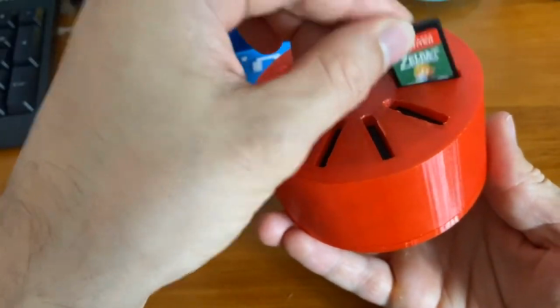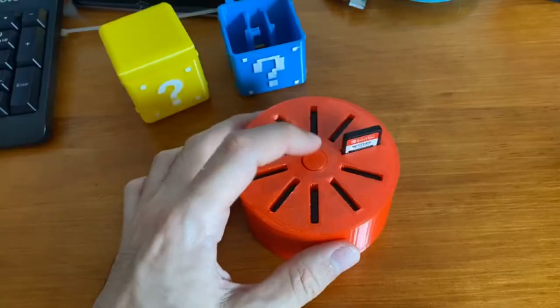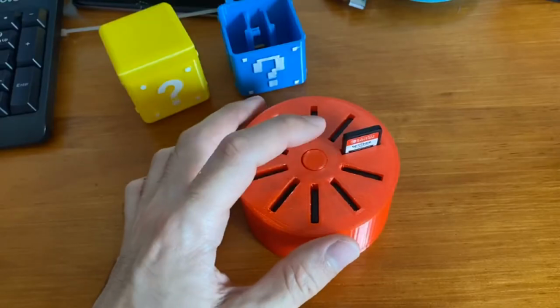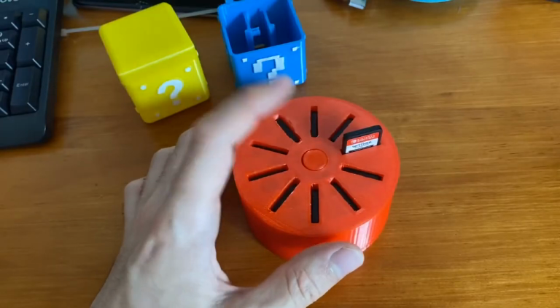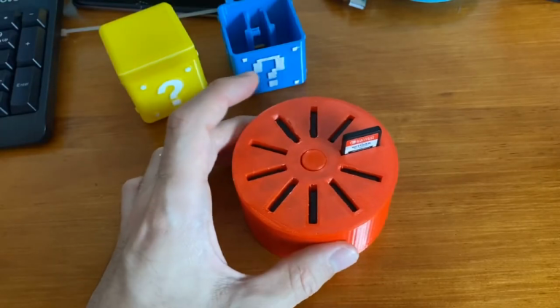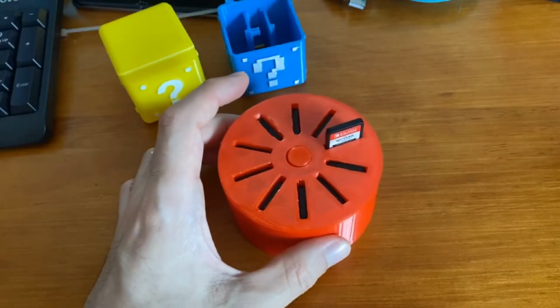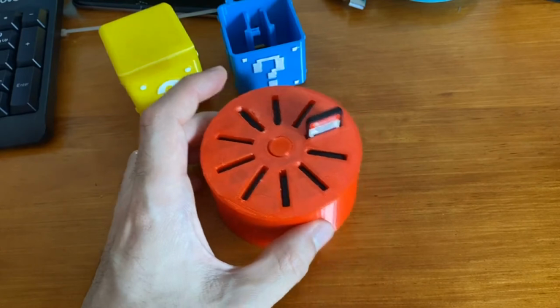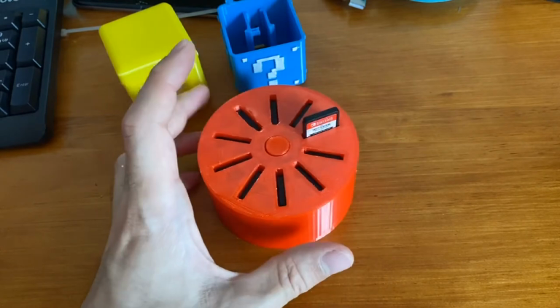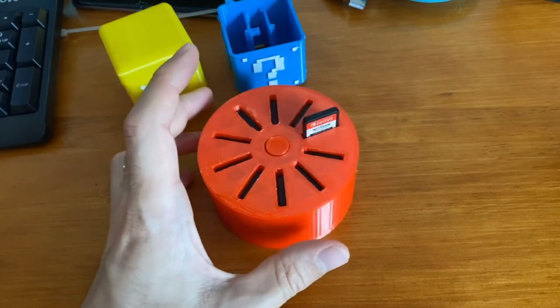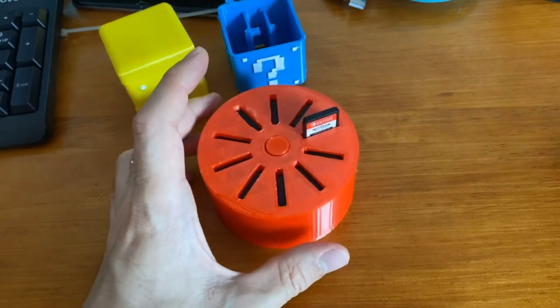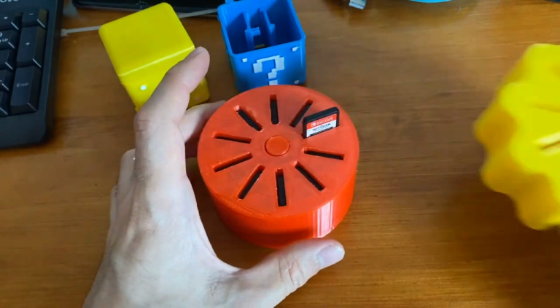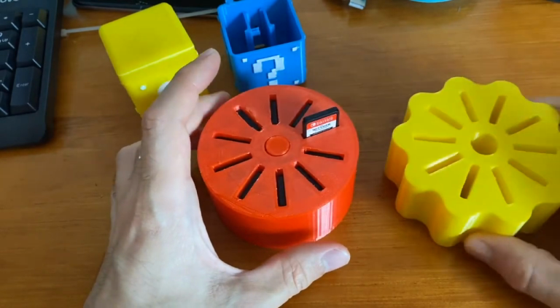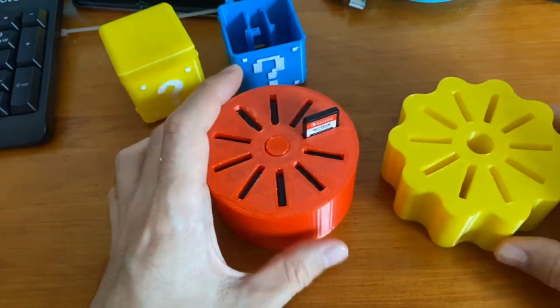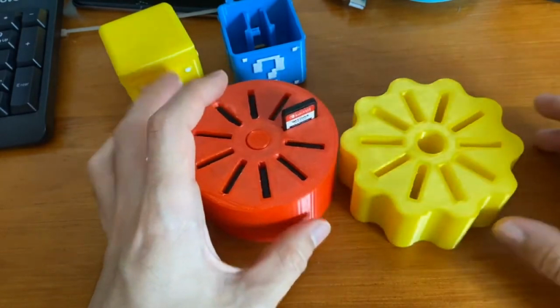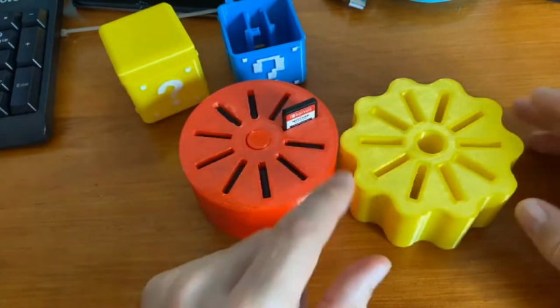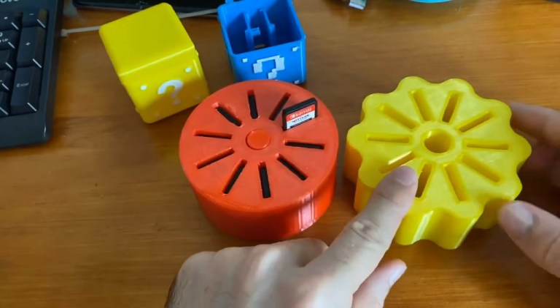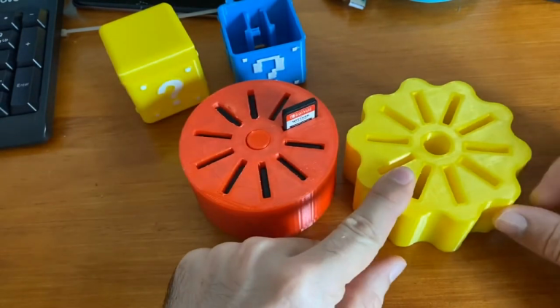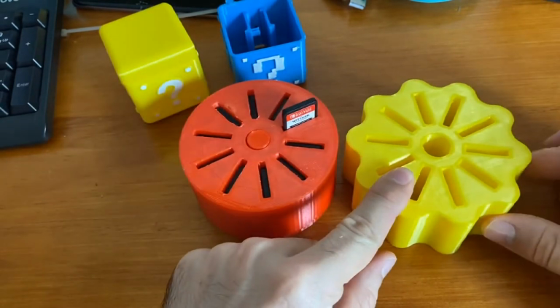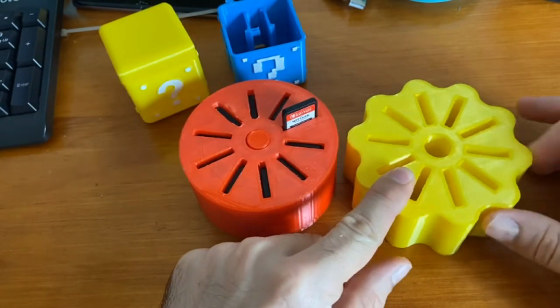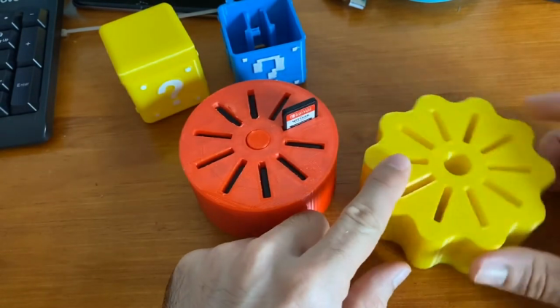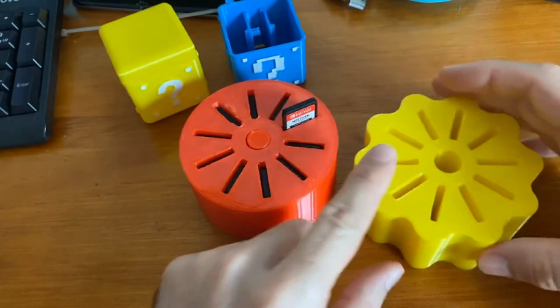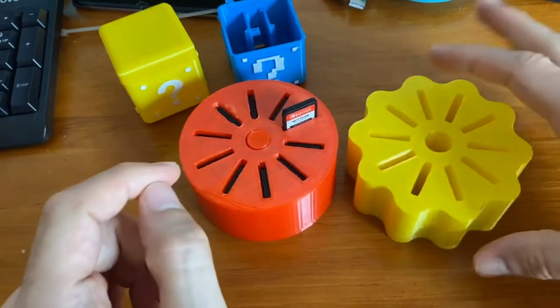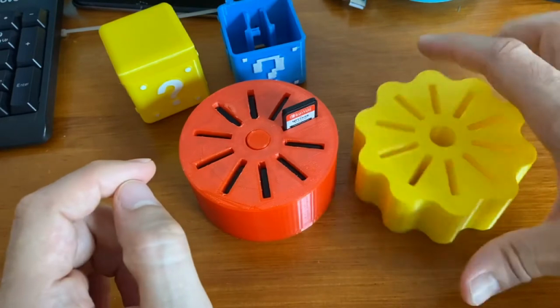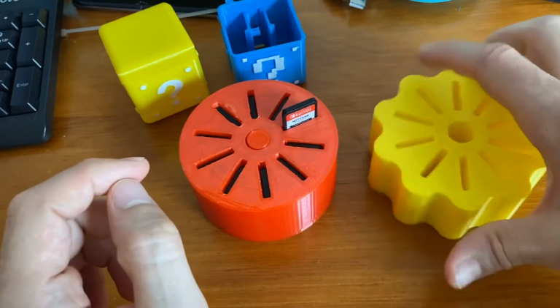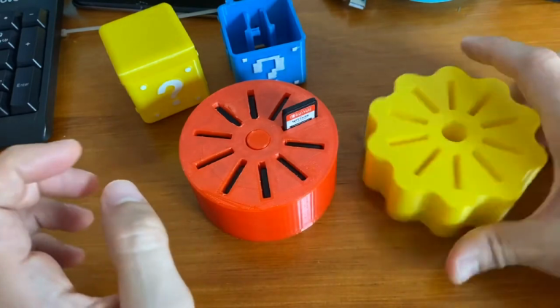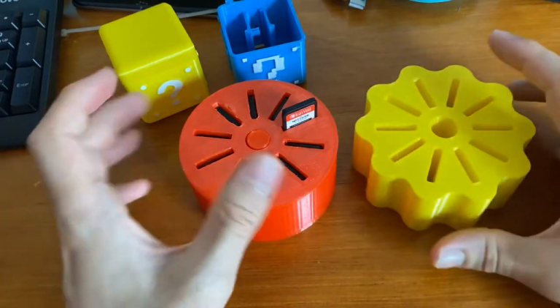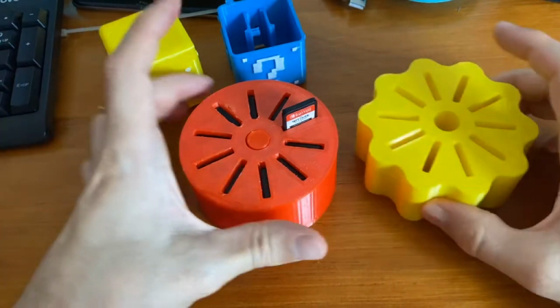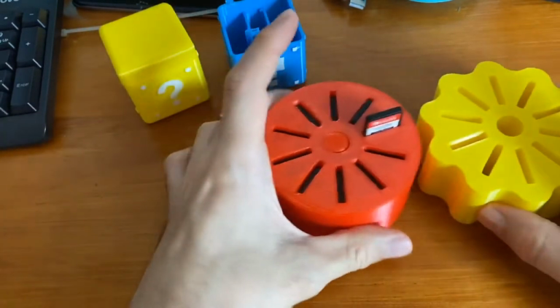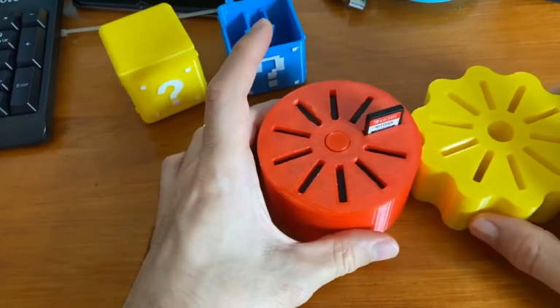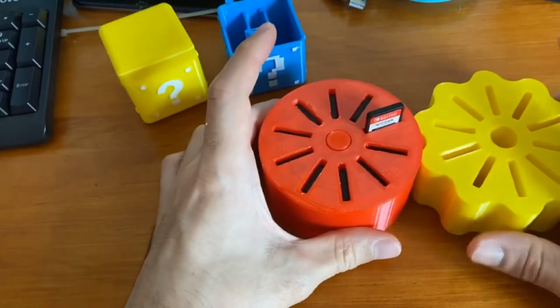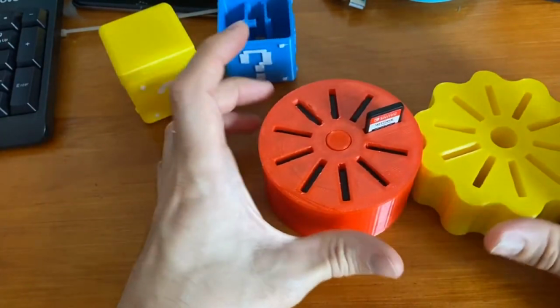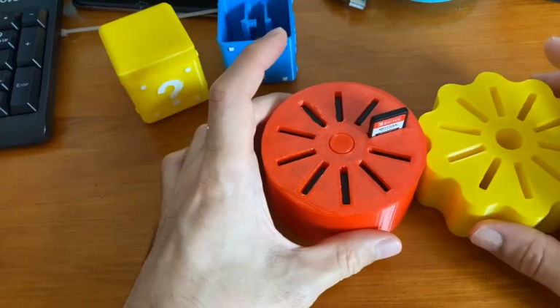The original design worked really well, but I made an updated version. I've added these little knobs to it so it's easier to grab and spin. Let's swap that out and see how that works.